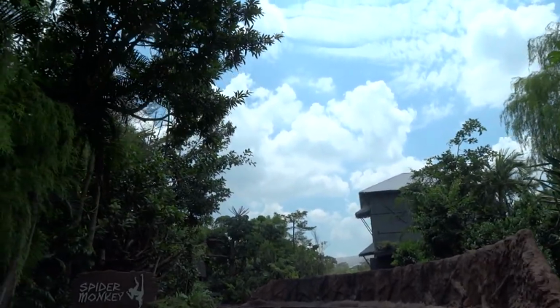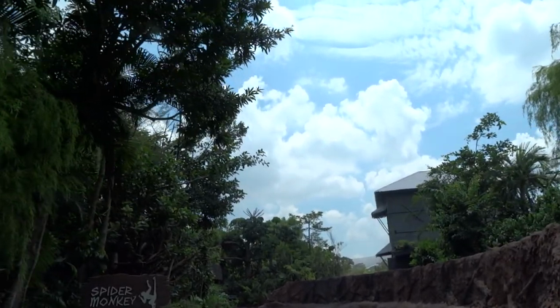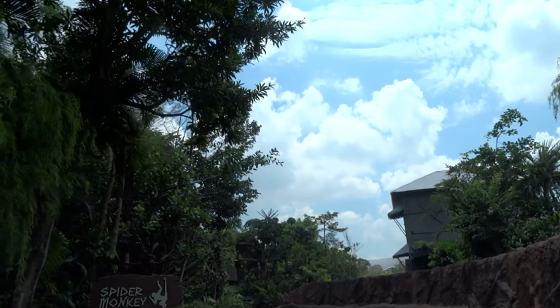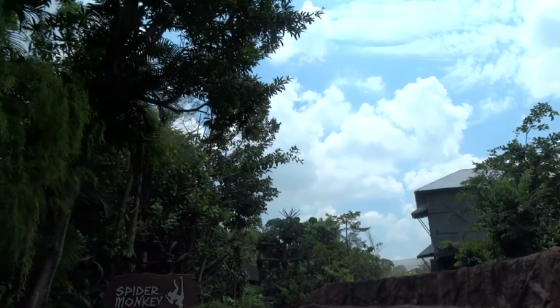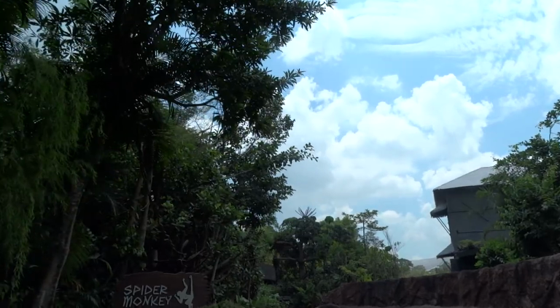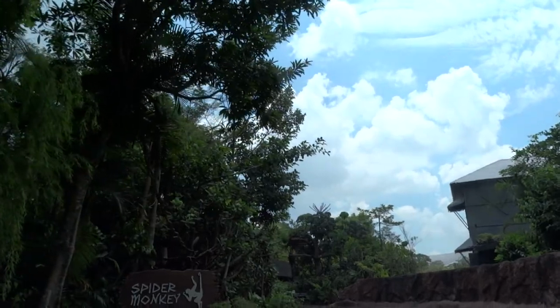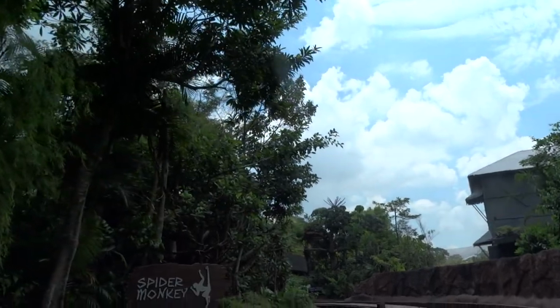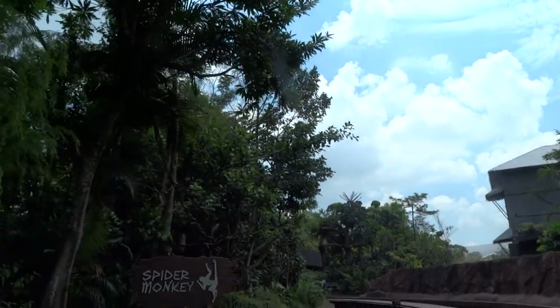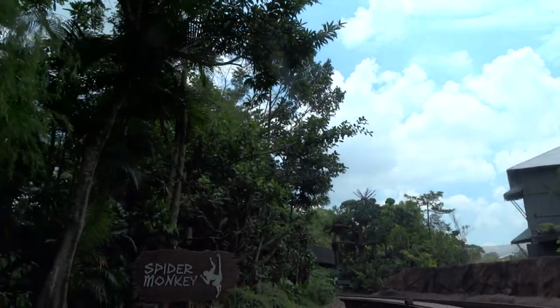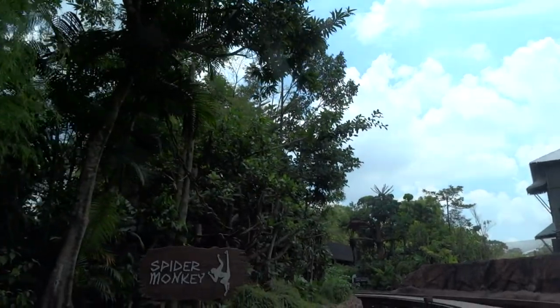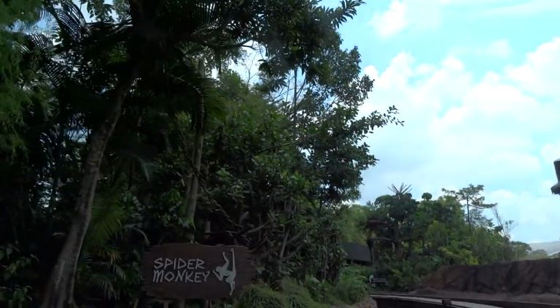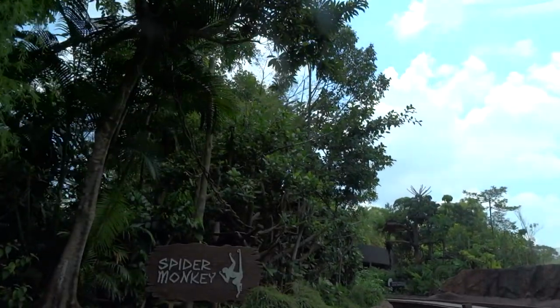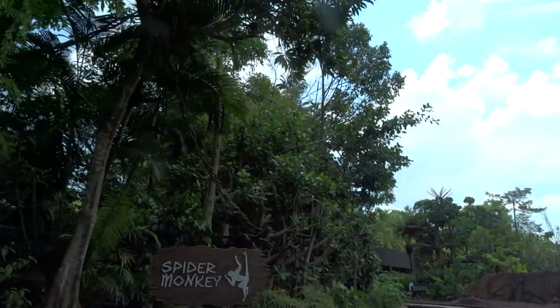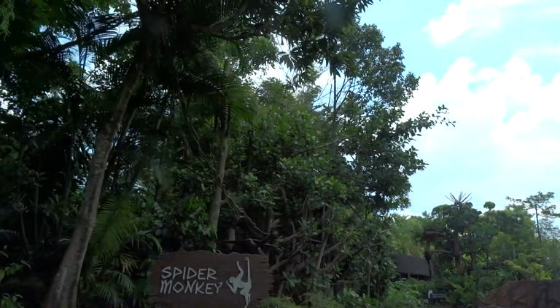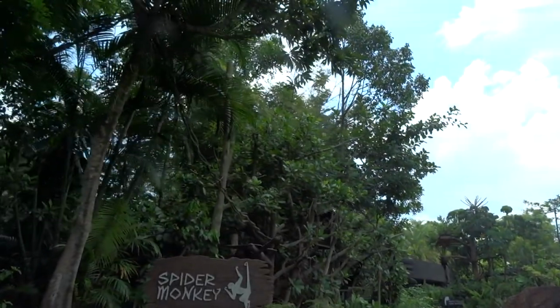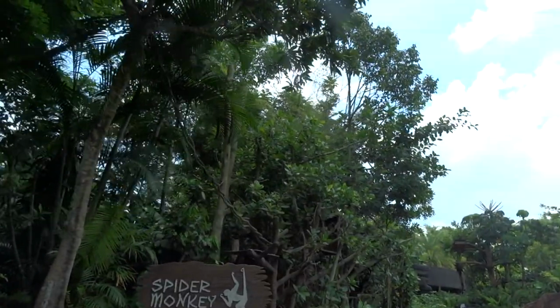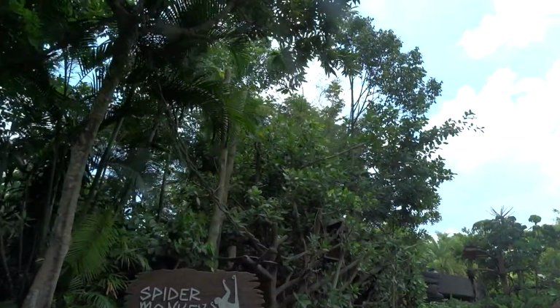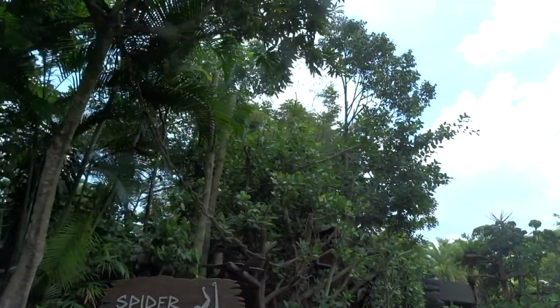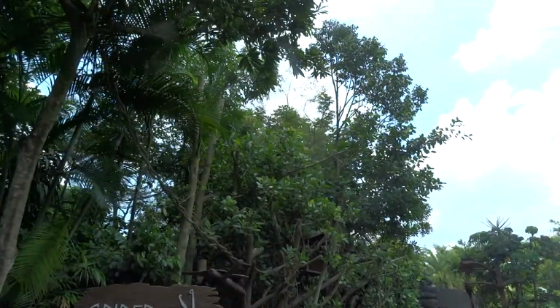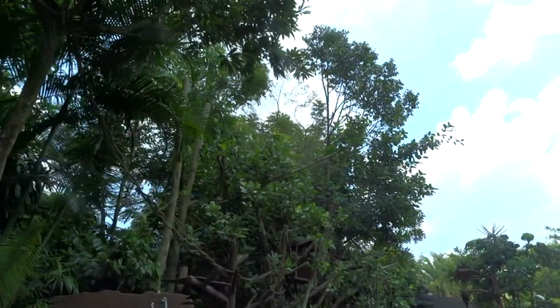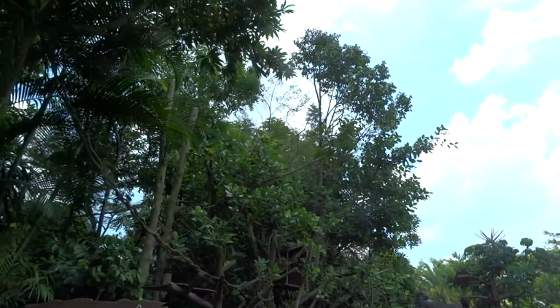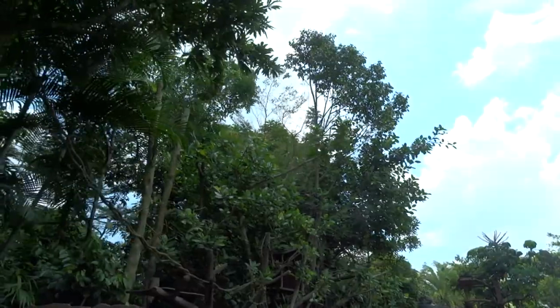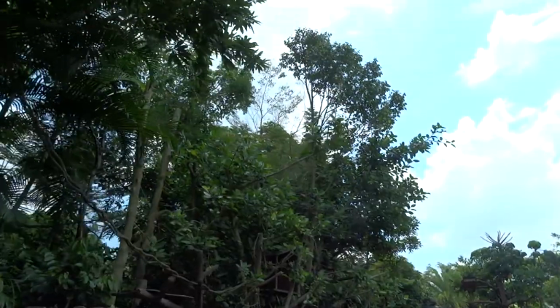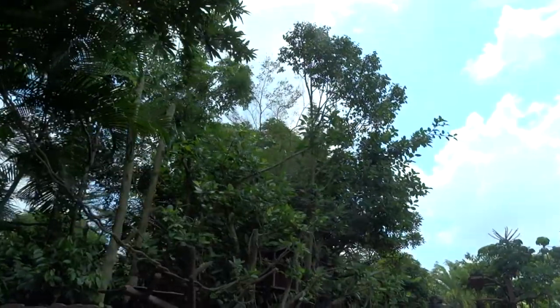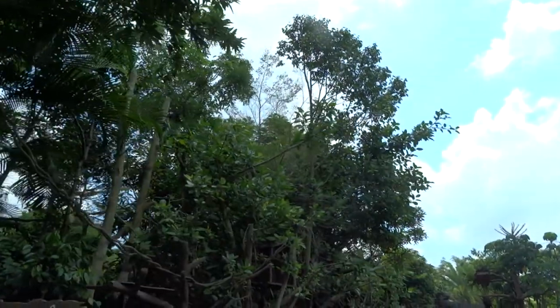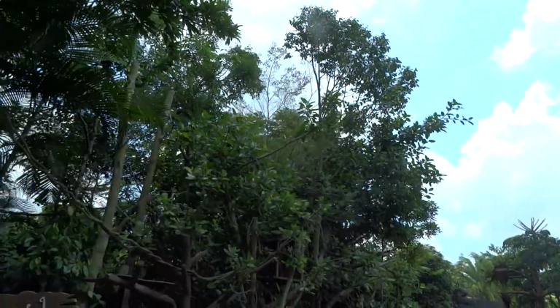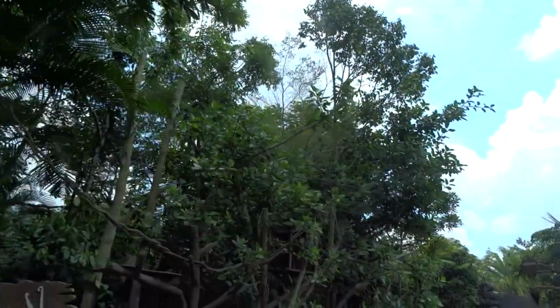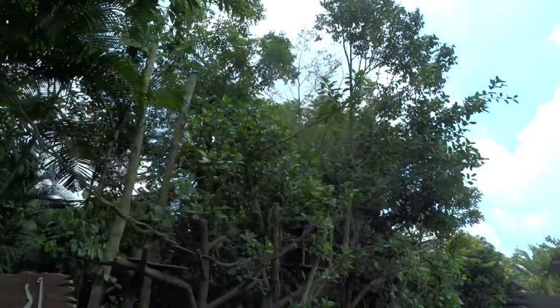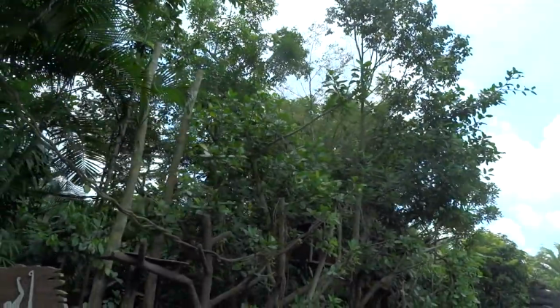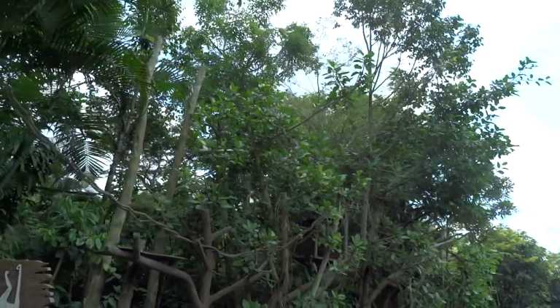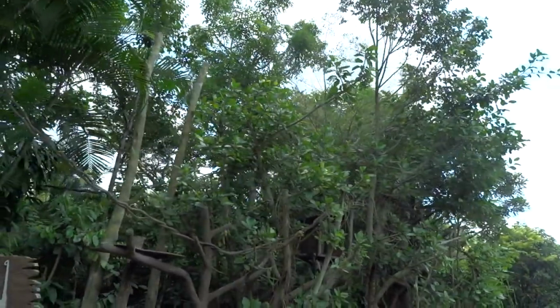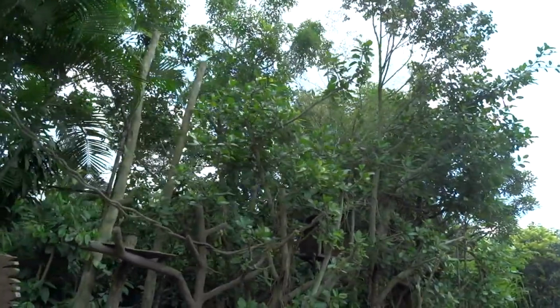Greetings, explorers. Welcome to the Amazon River Quest. Hold on to your hats — this is going to be an amazing ride.